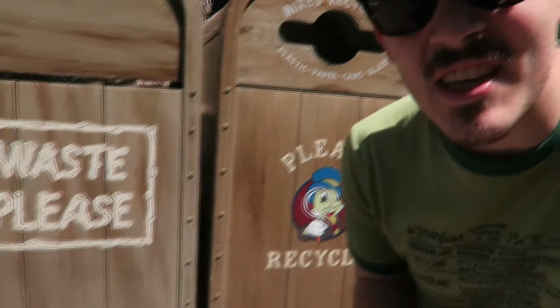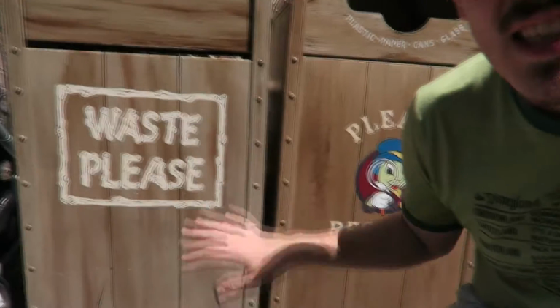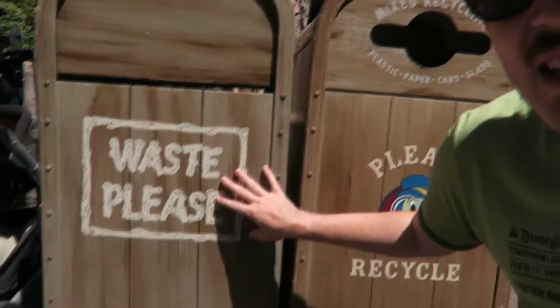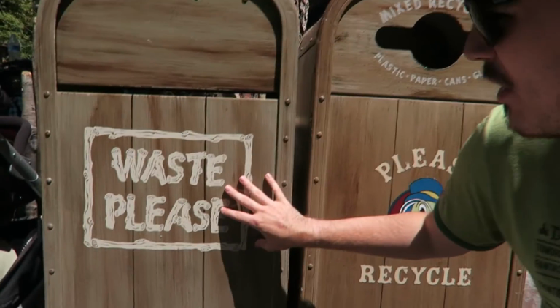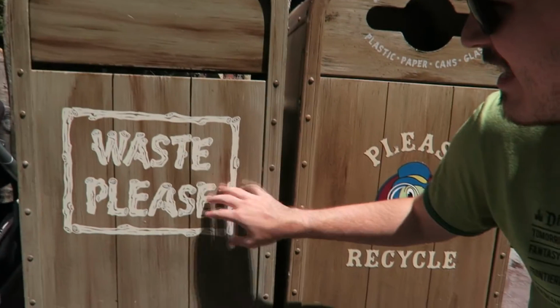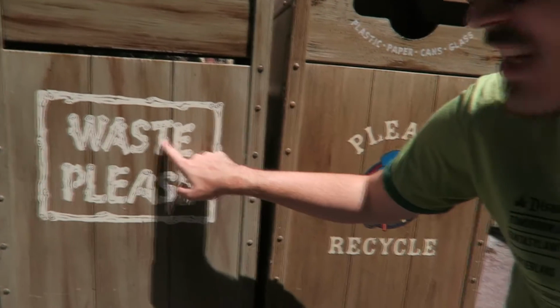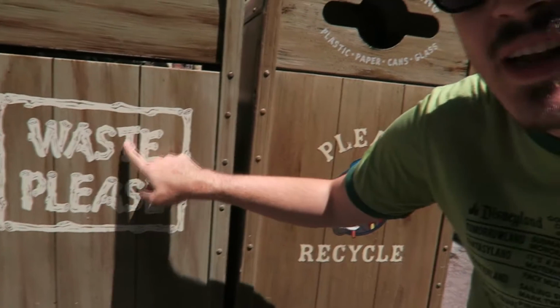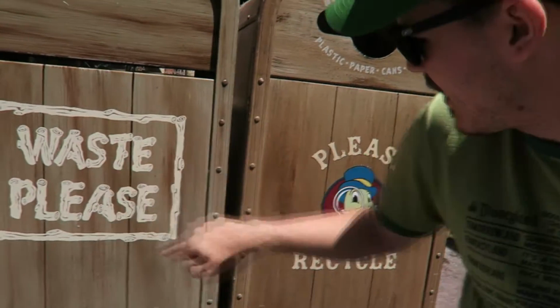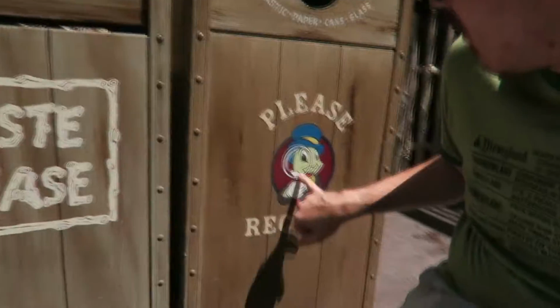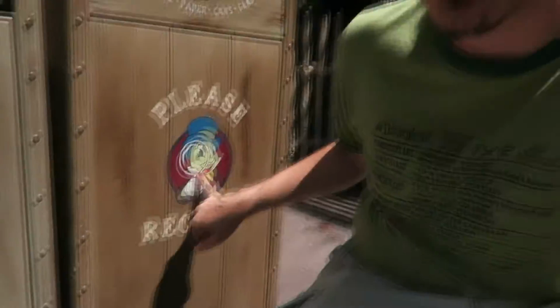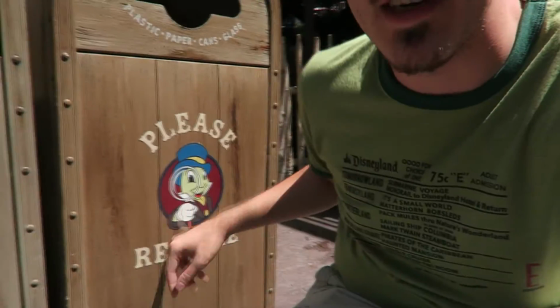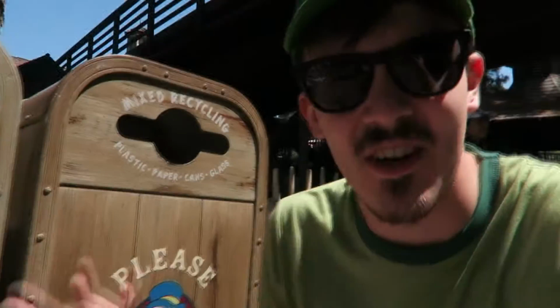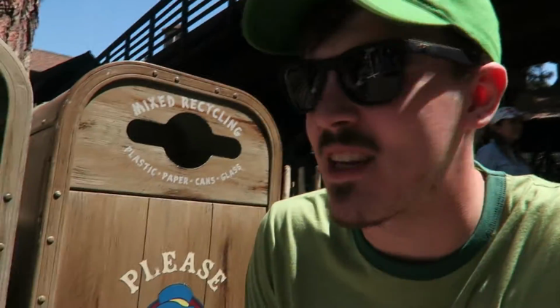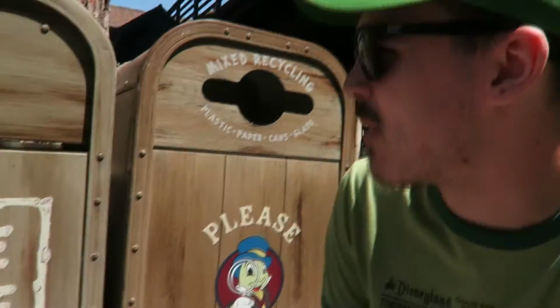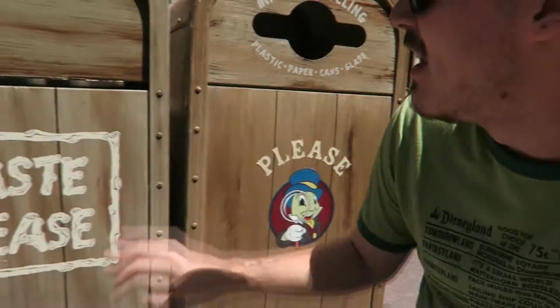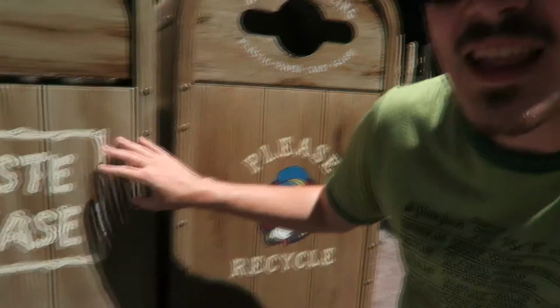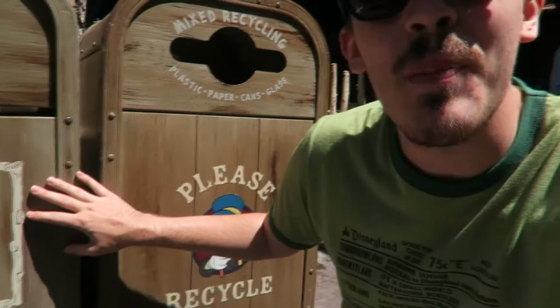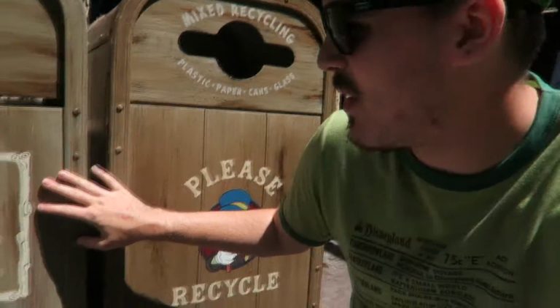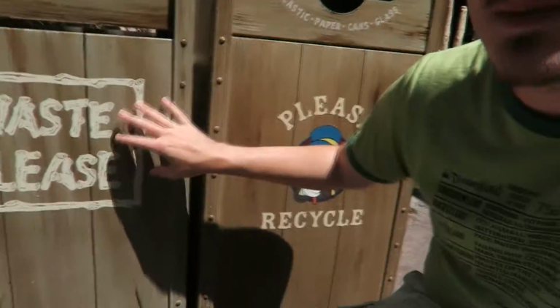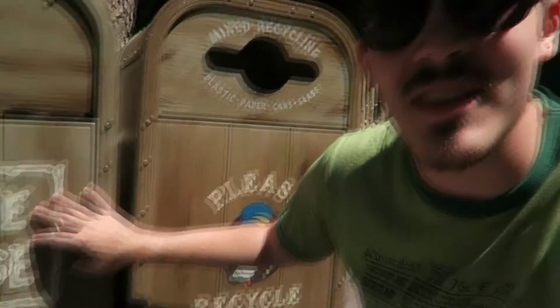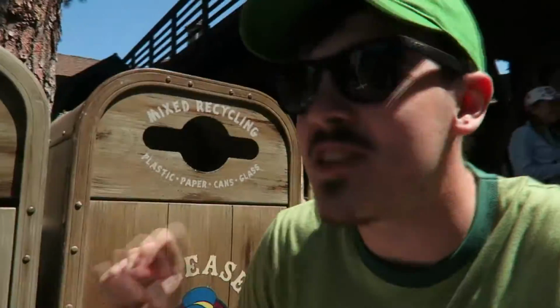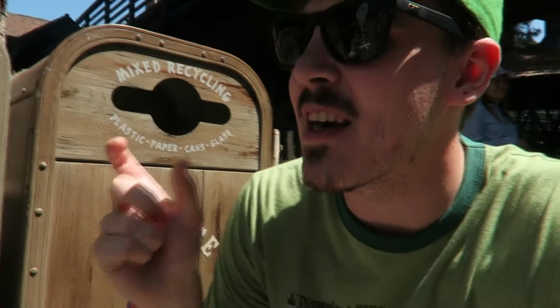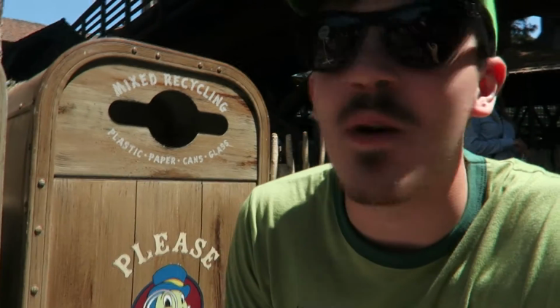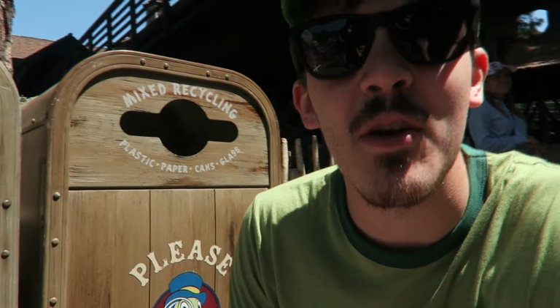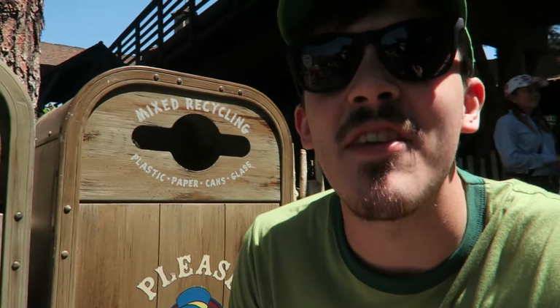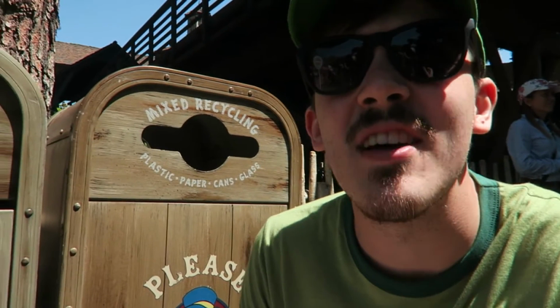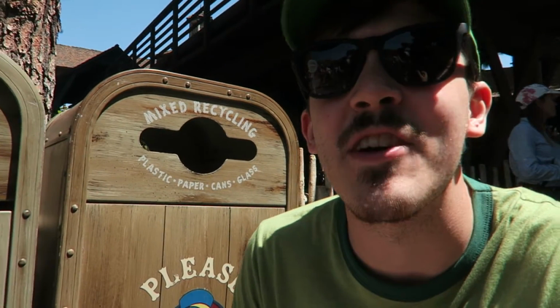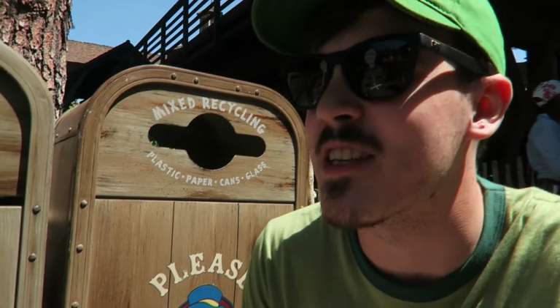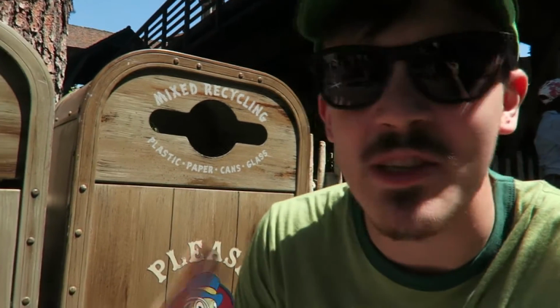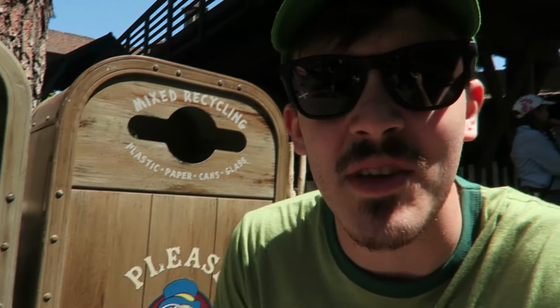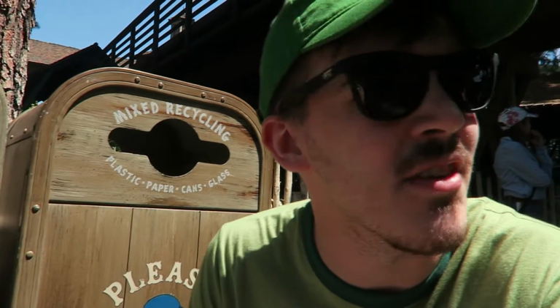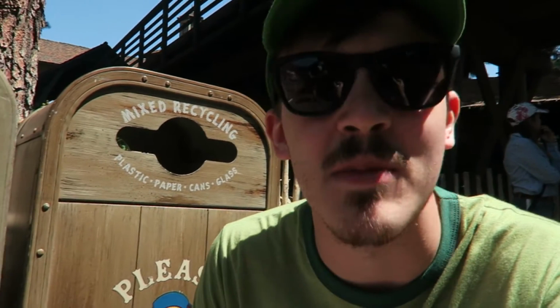Critter Country's got wood-looking texture, looks like wood paneling here. I don't know what Jiminy Cricket's doing here — he's on all the recycles randomly. I like the wood pattern but something about it's a little generic. I'm going to go with a solid seven here.